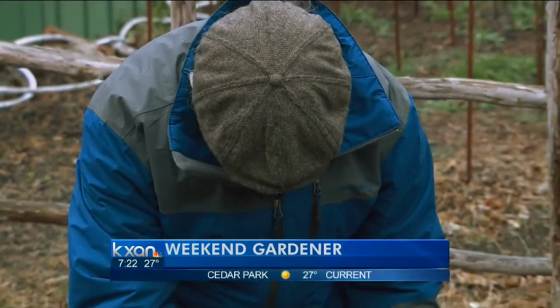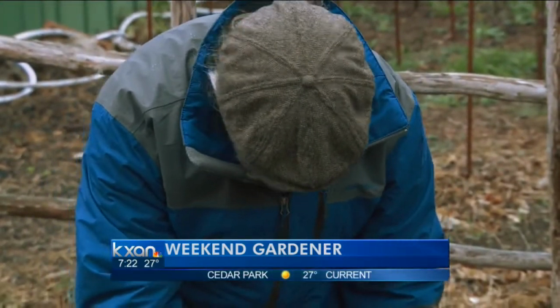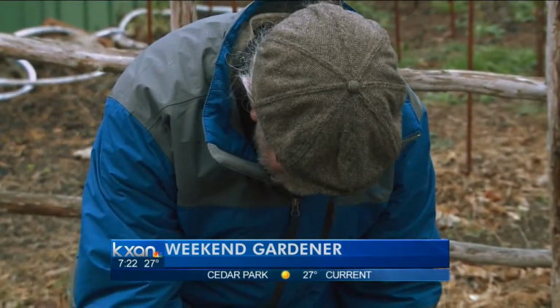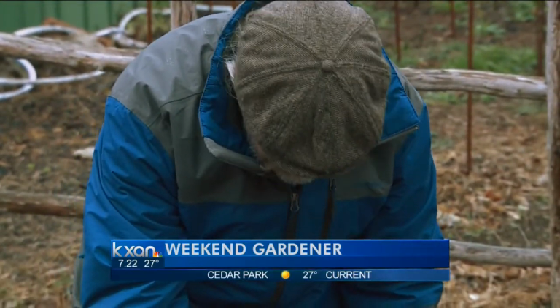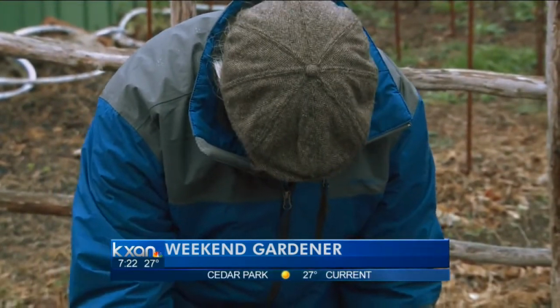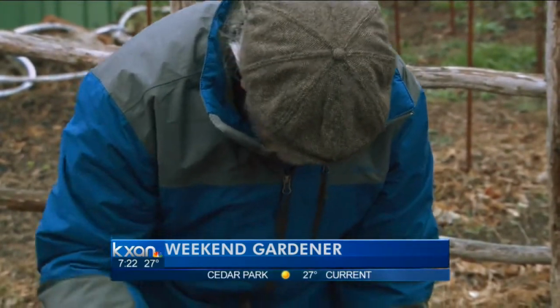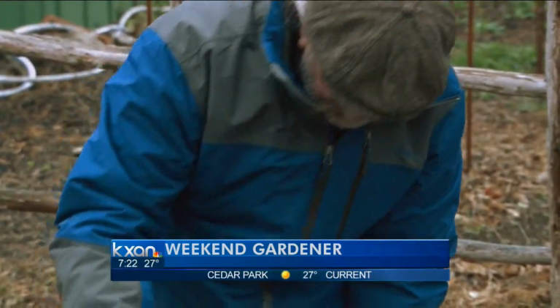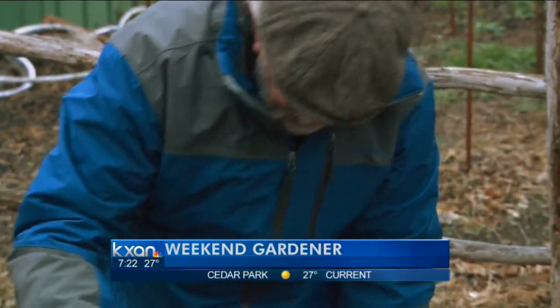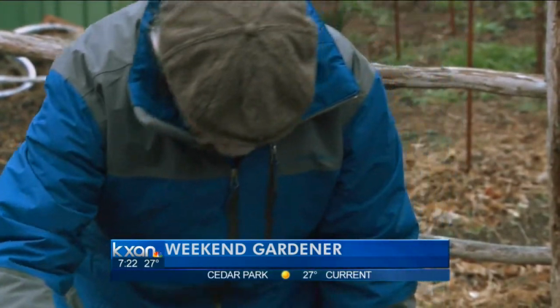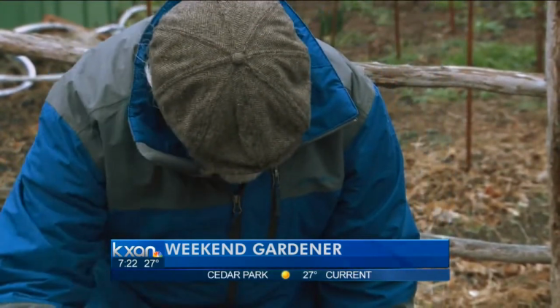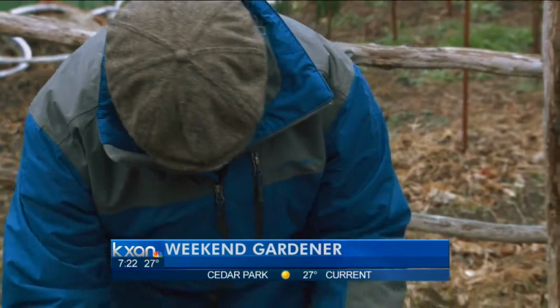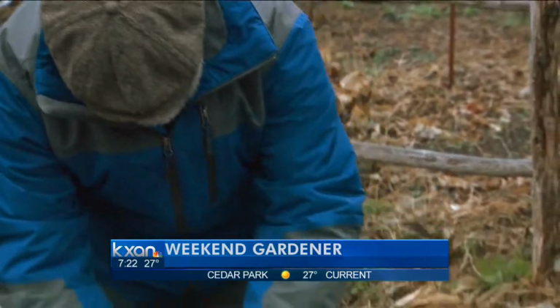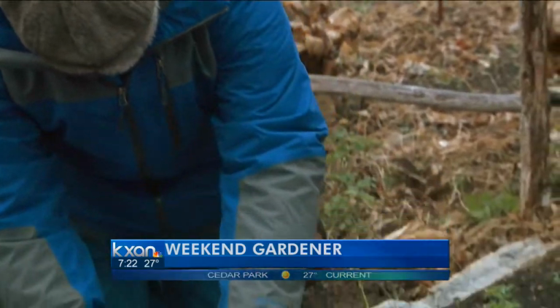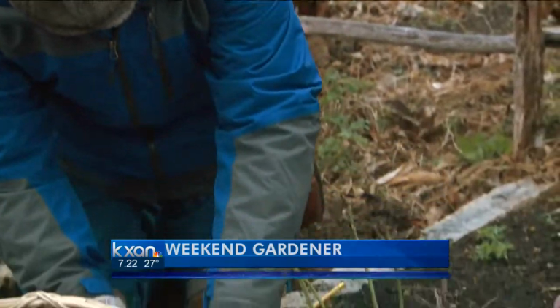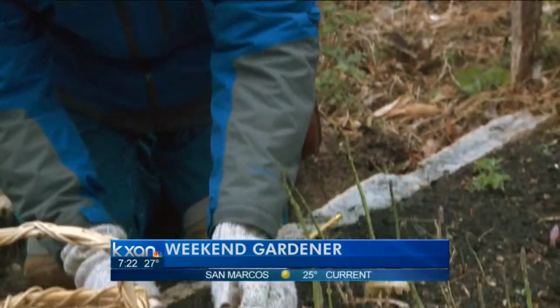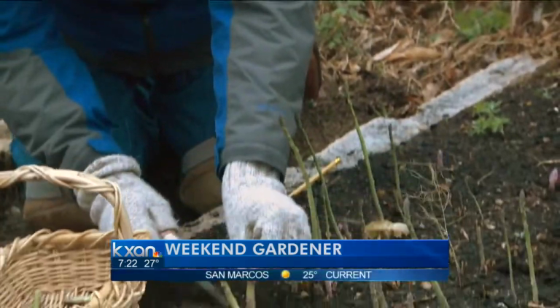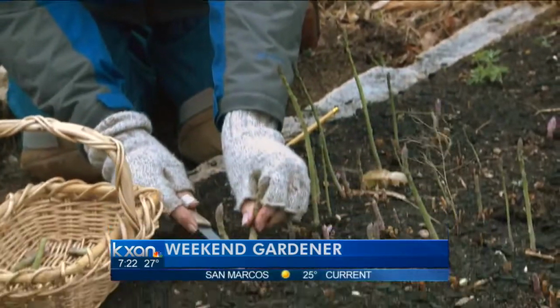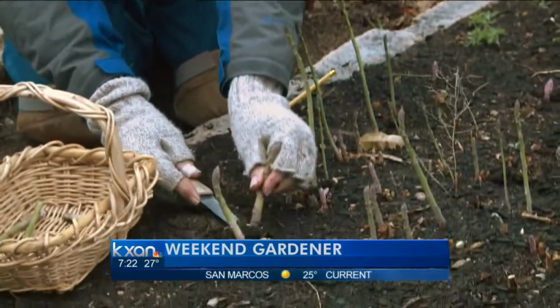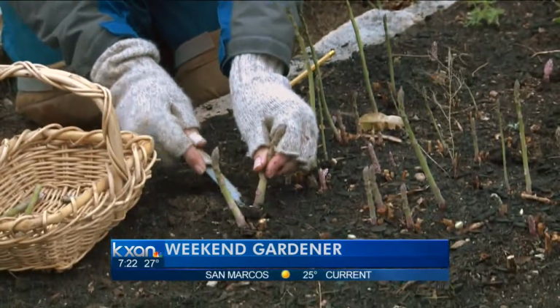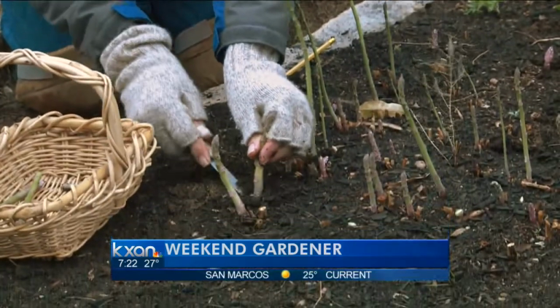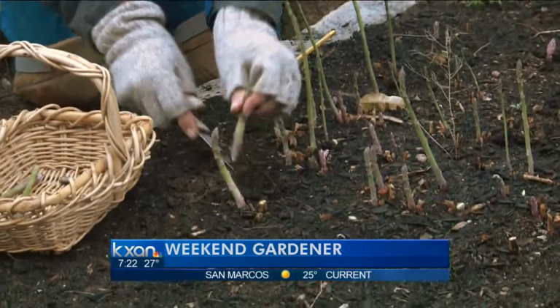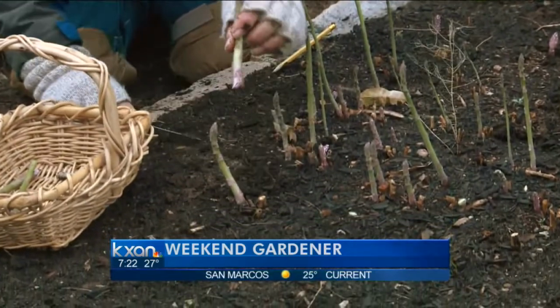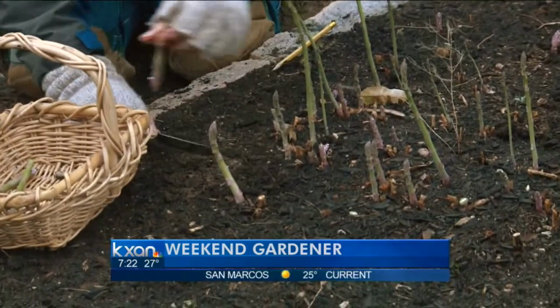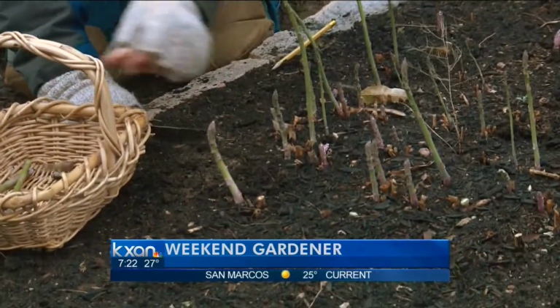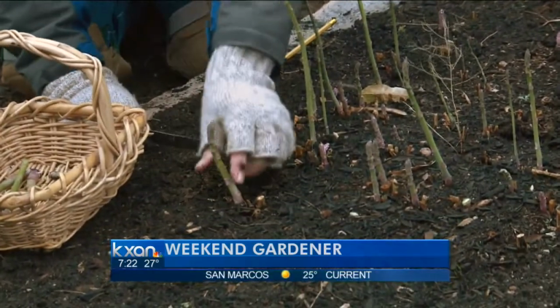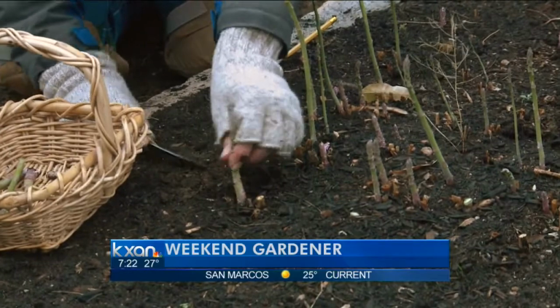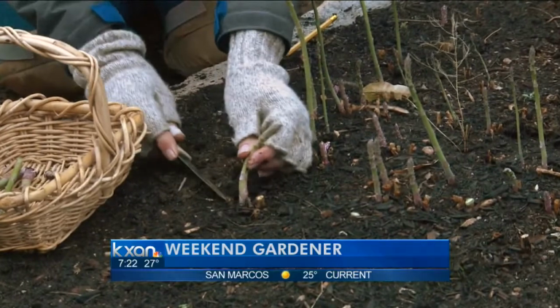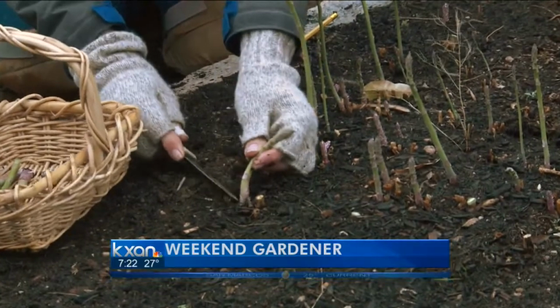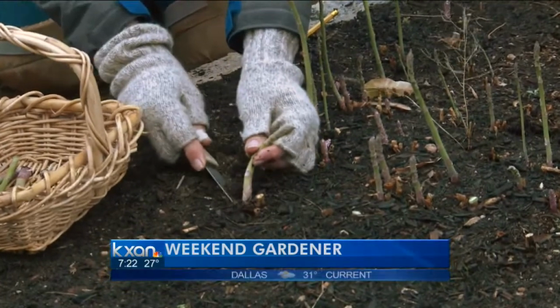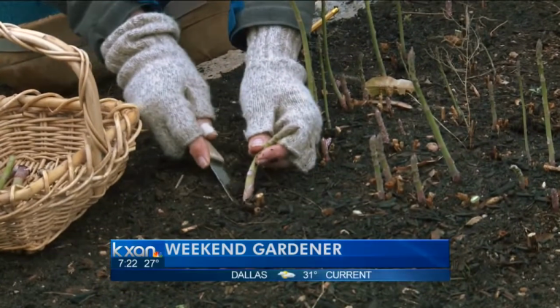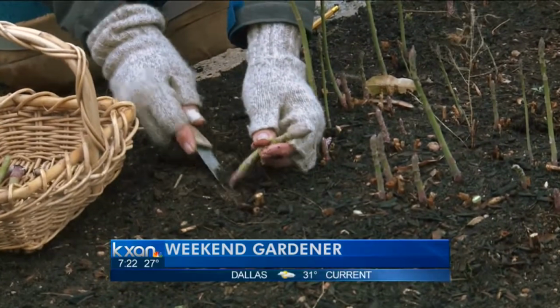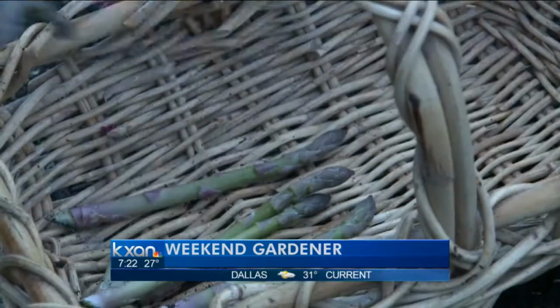This one is maybe a little bit too small still. But here's a couple — let's go in there. There's another nice one for supper. We're going to have some asparagus for supper tonight.